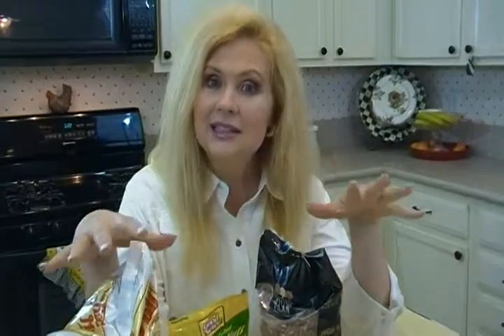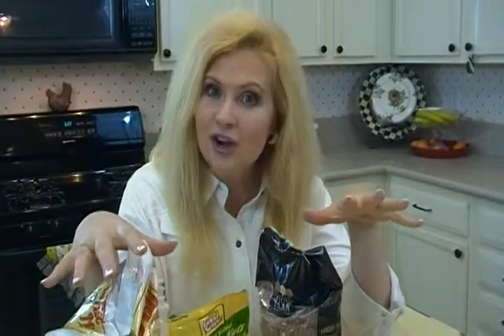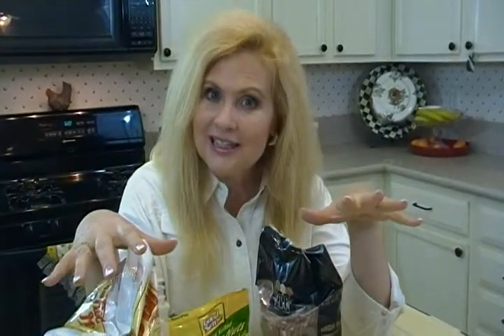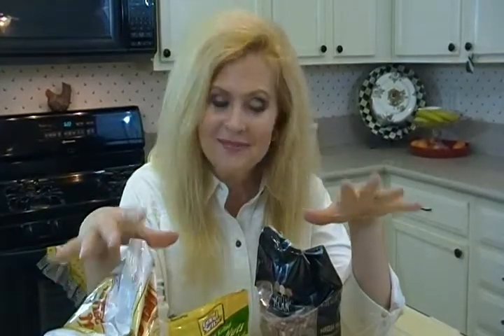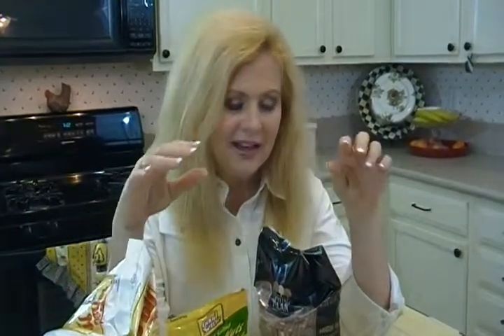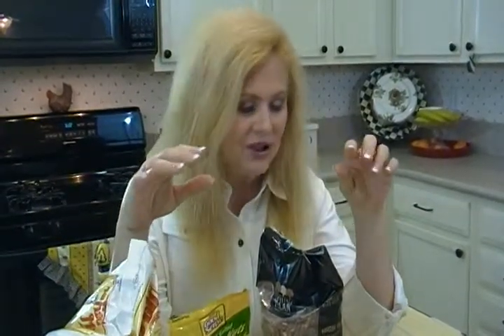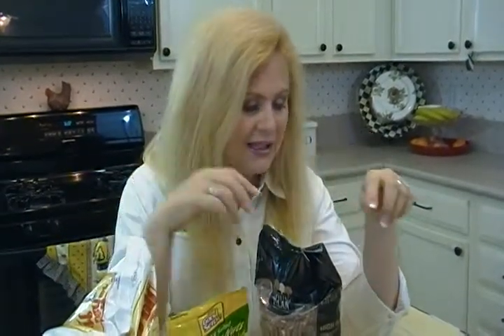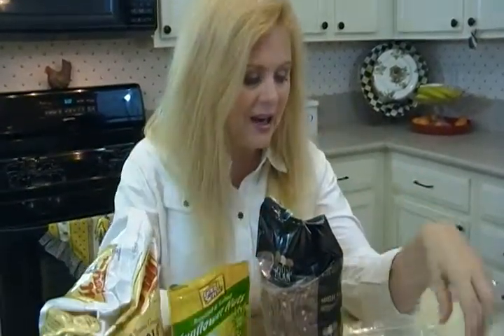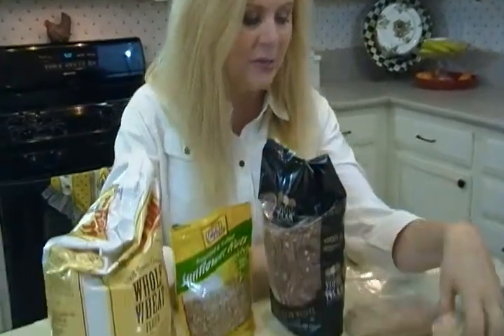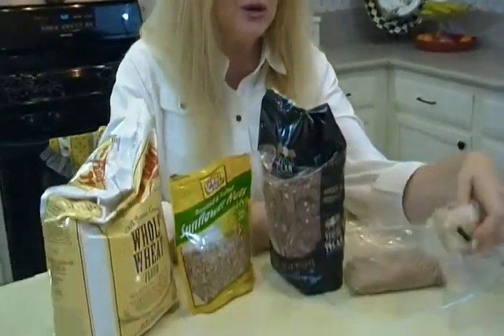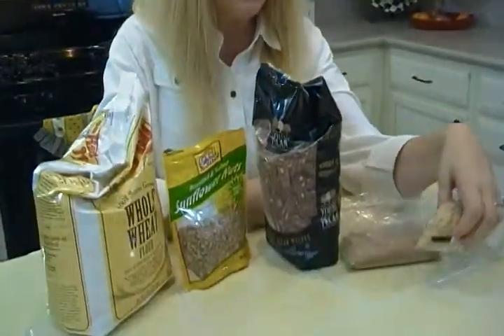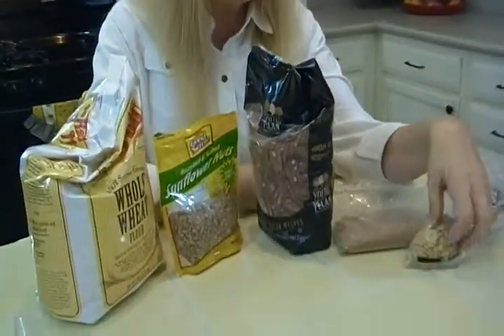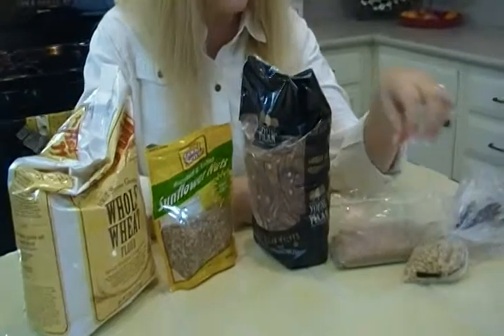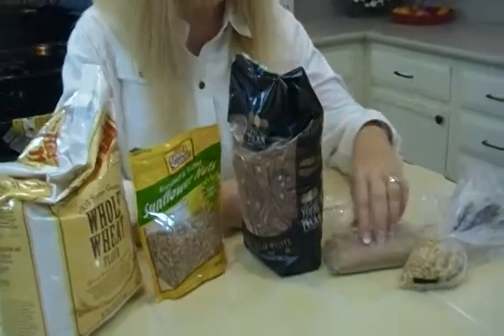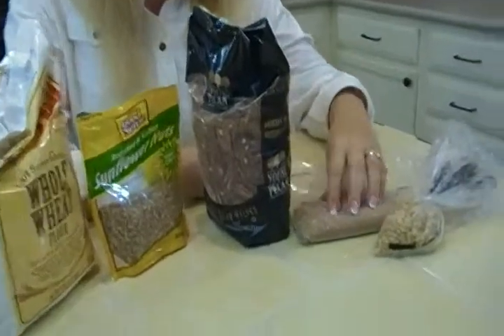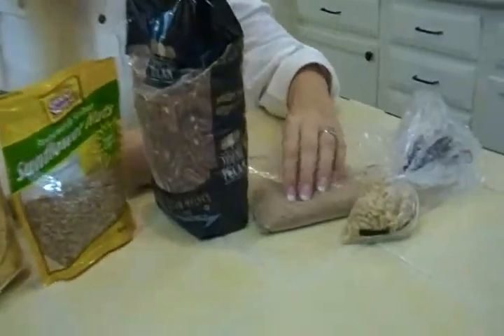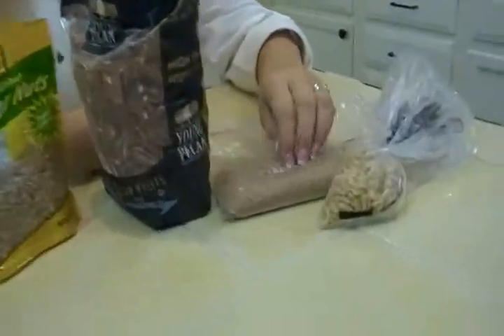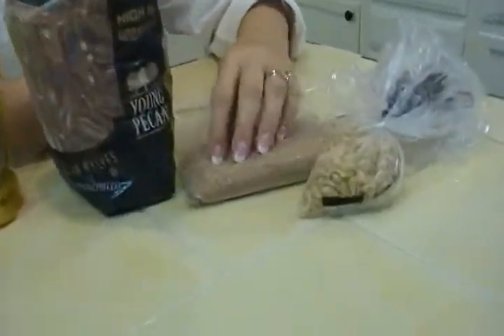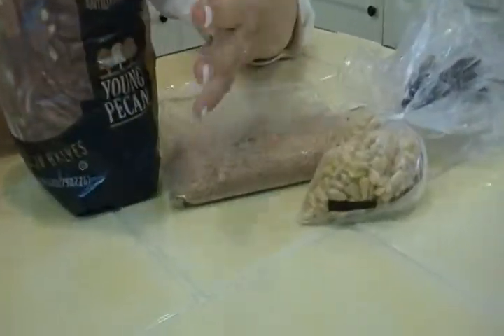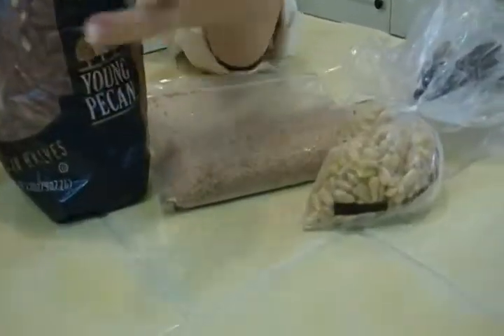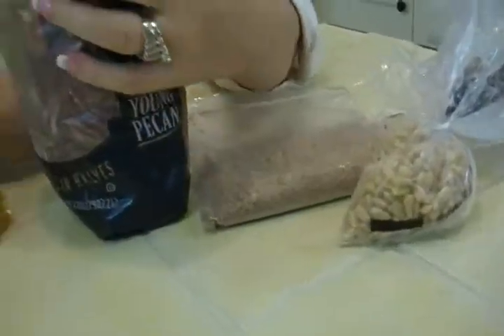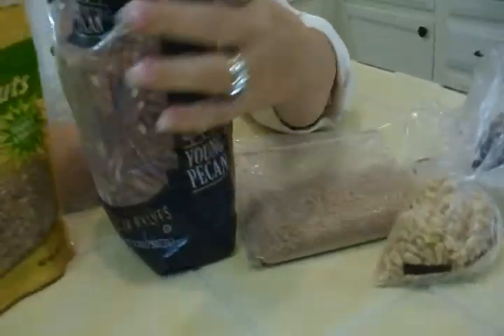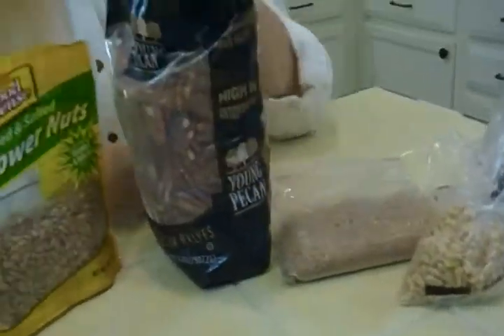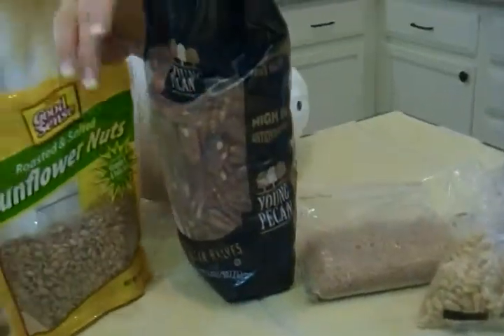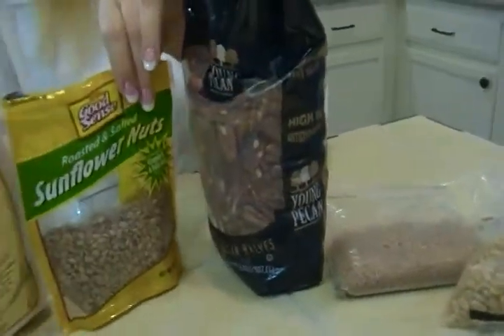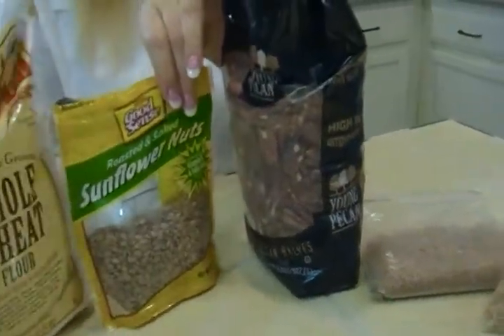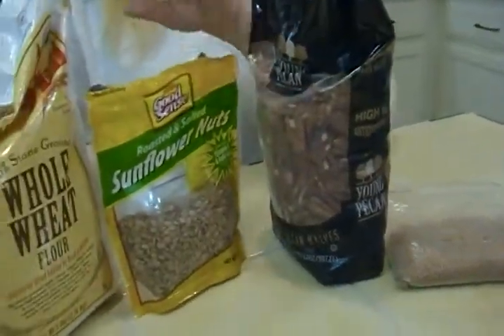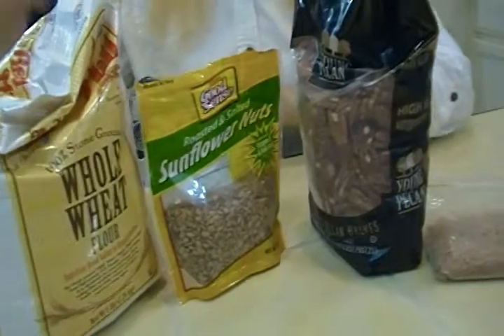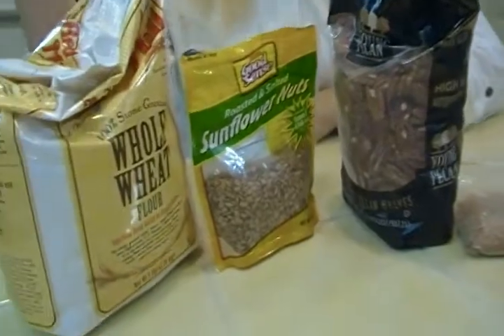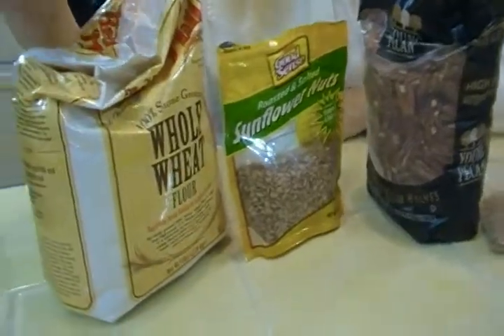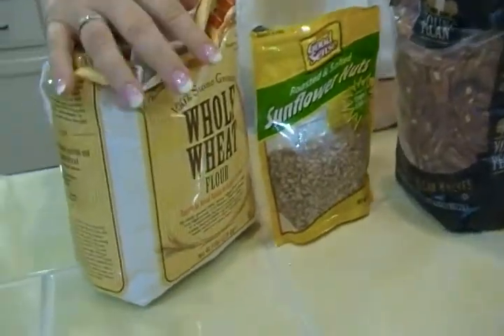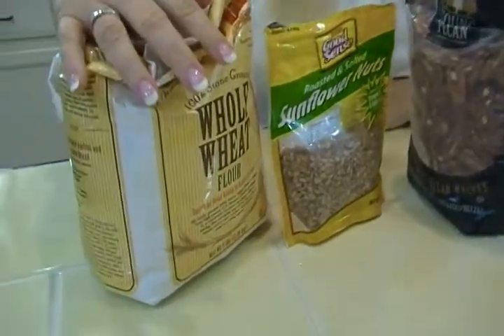Nuts and grains. As you can see here, I have pine nuts, some ground up pecans, some whole pecans, sunflower seeds, and then some flour.